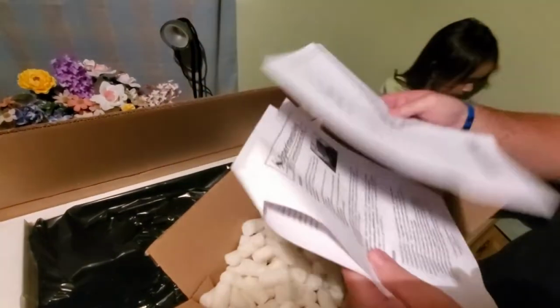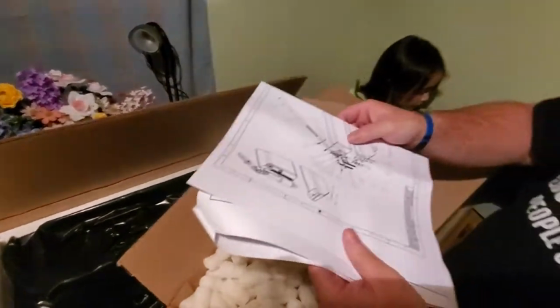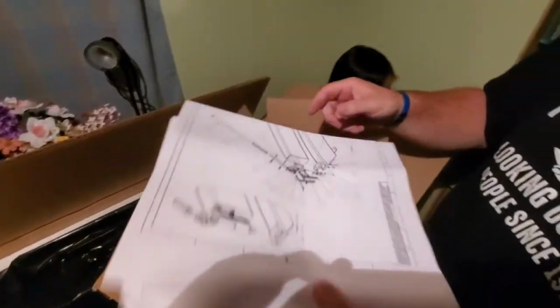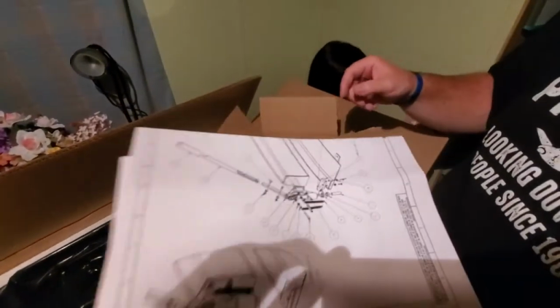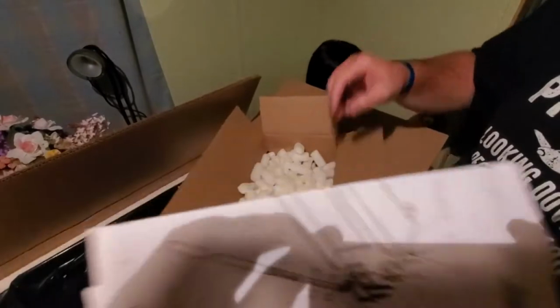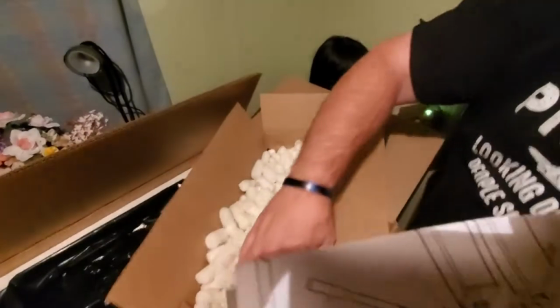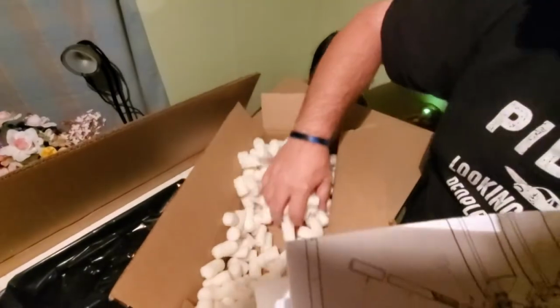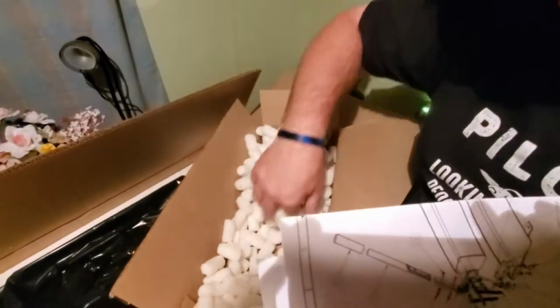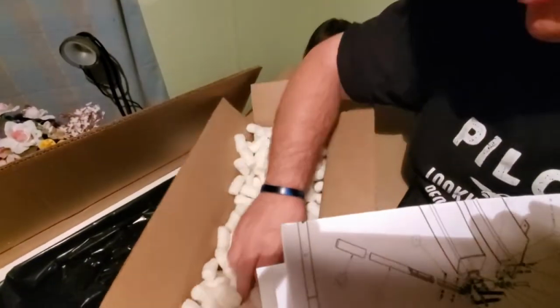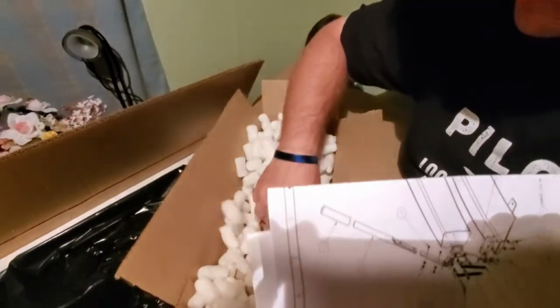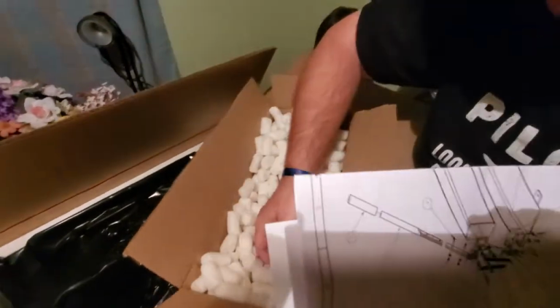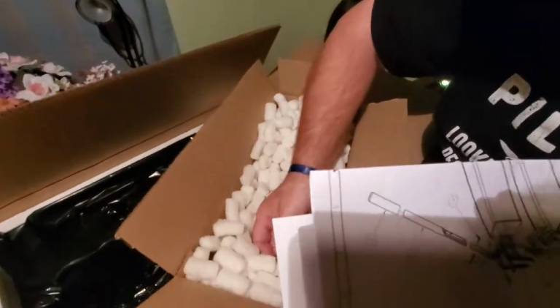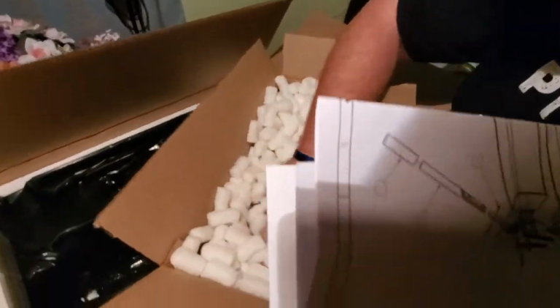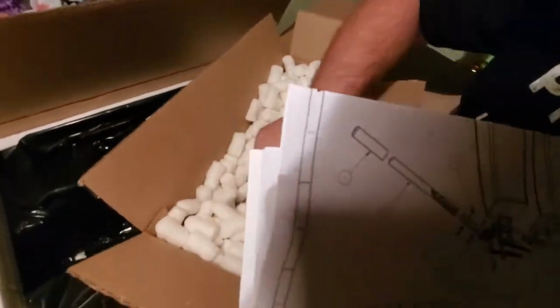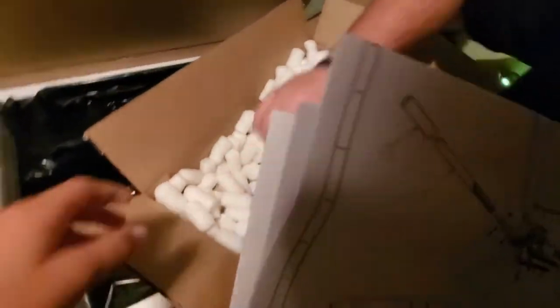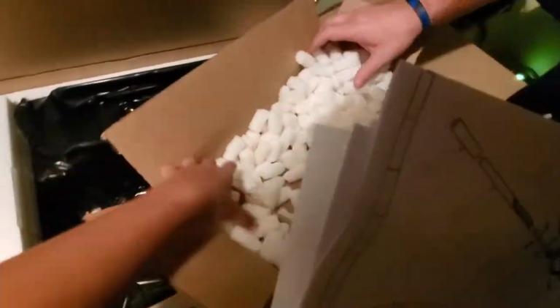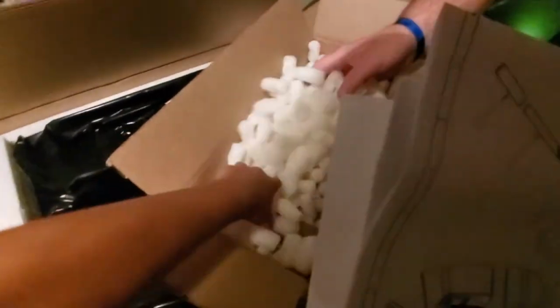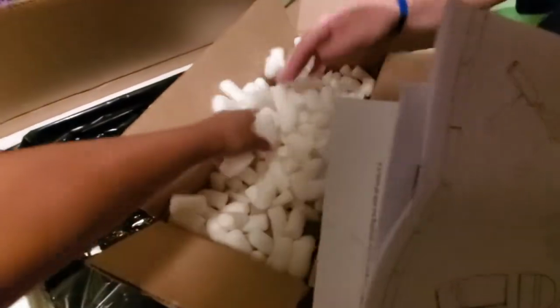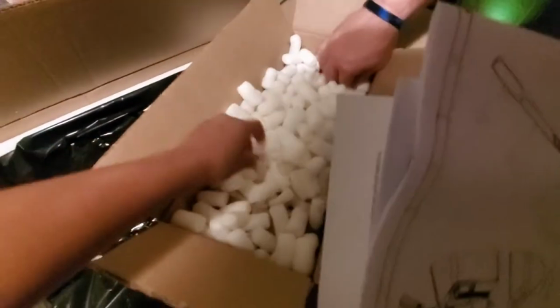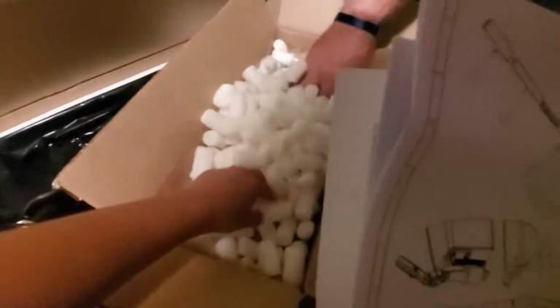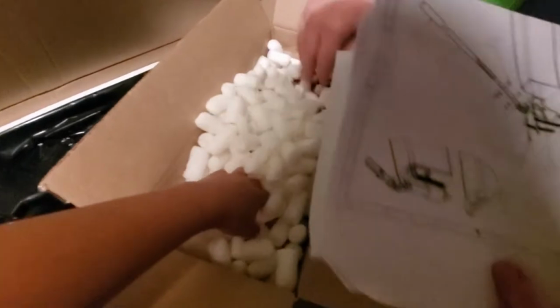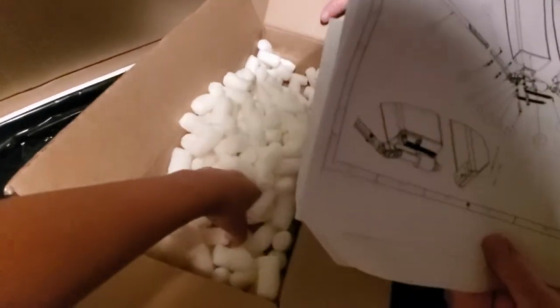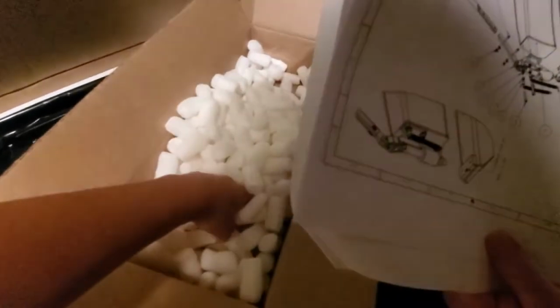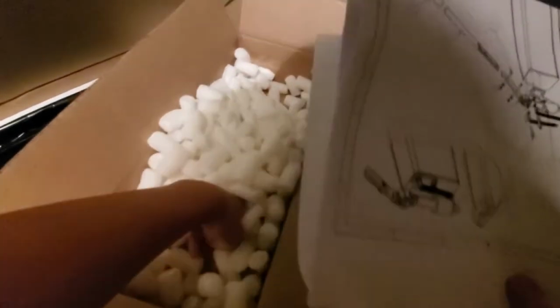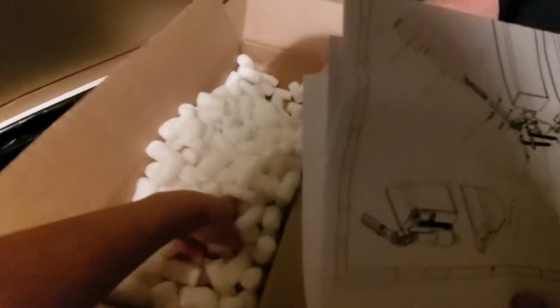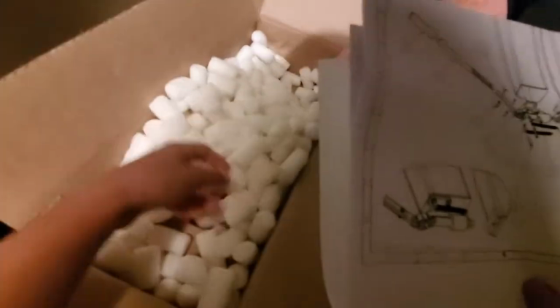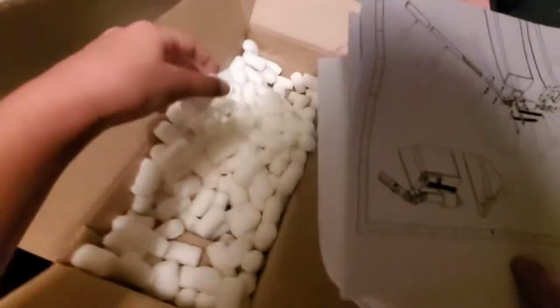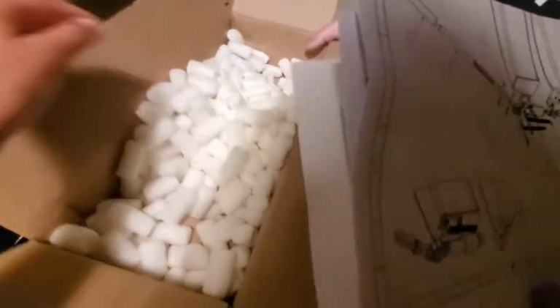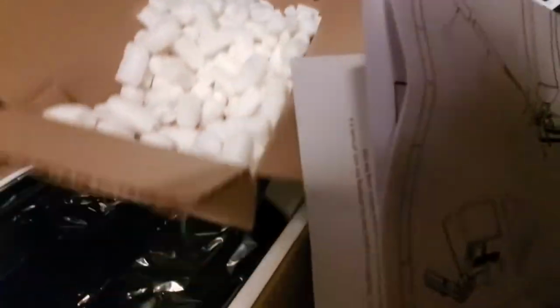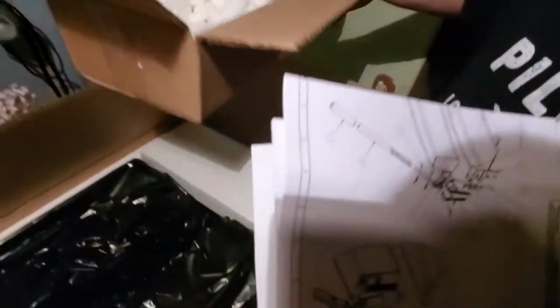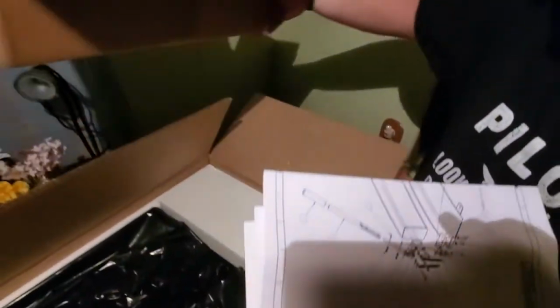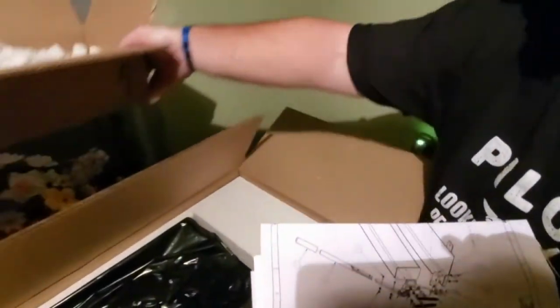You'll get to see how this gets set up. Make sure there are no more peanuts — popcorn. Nope, okay, that's it for that.